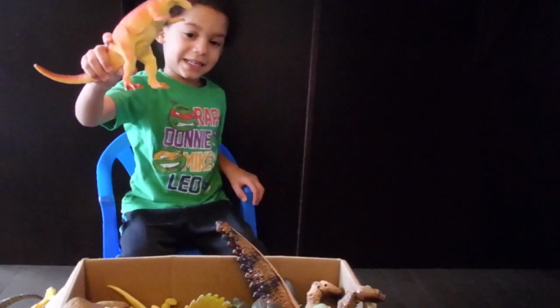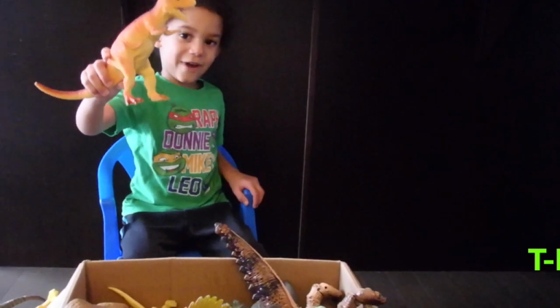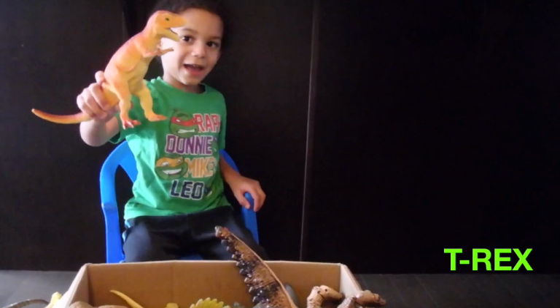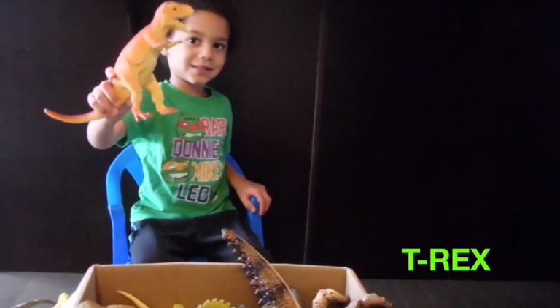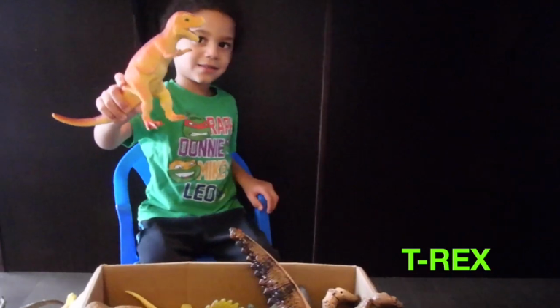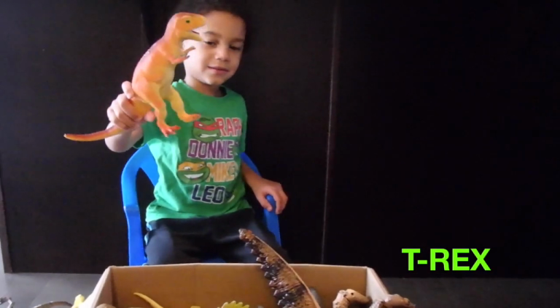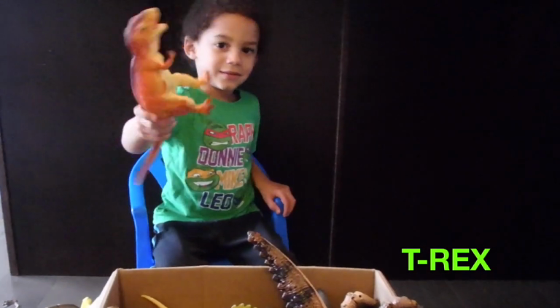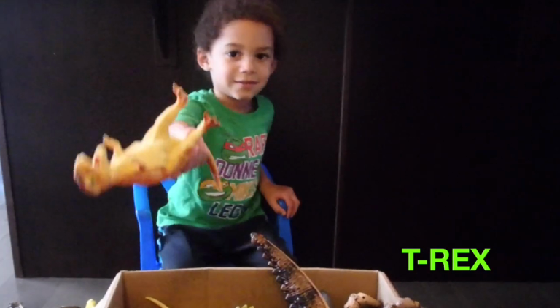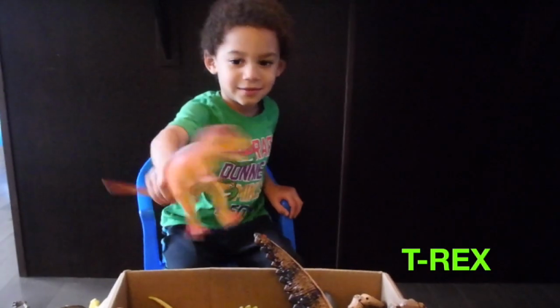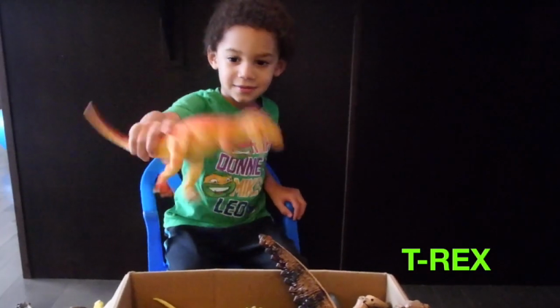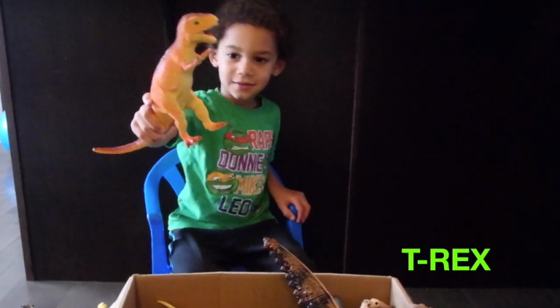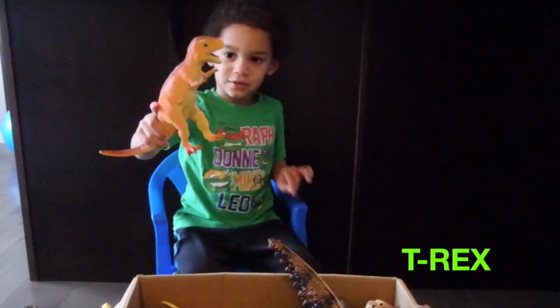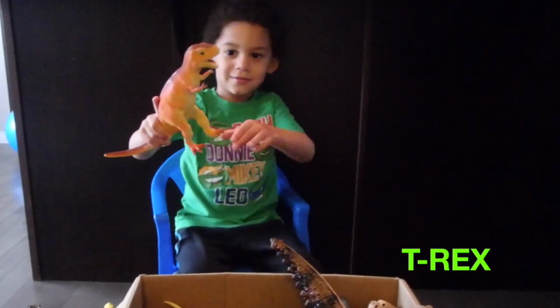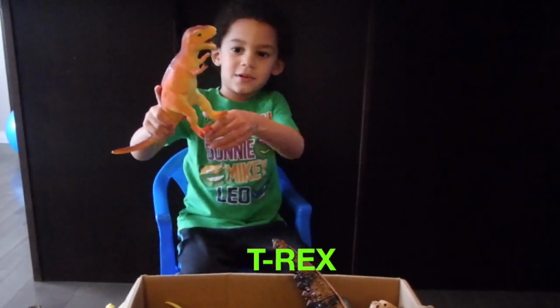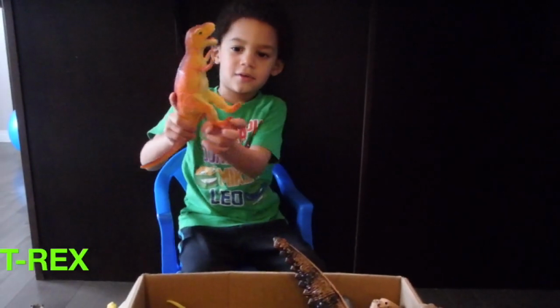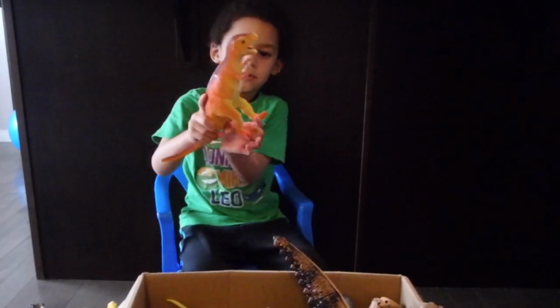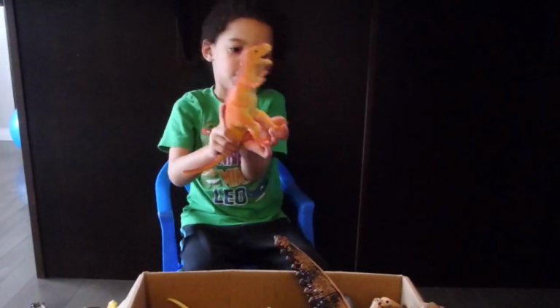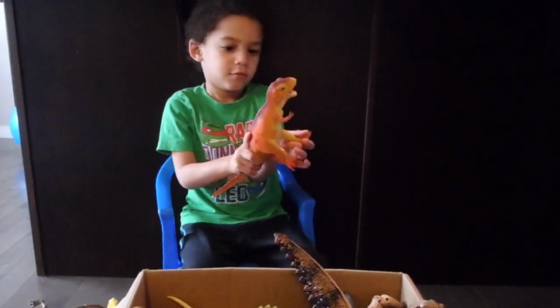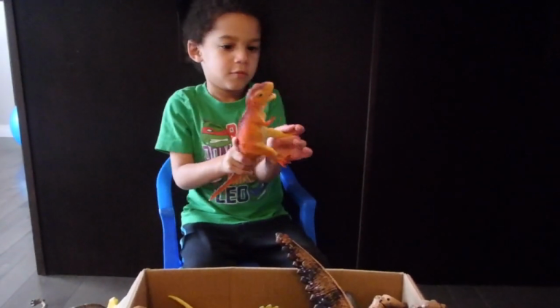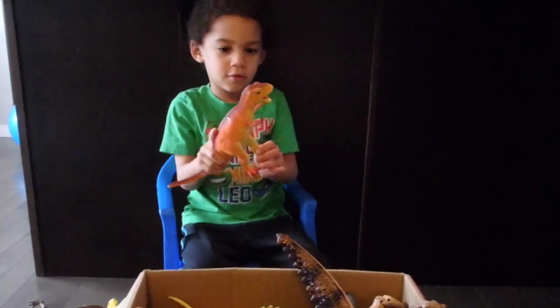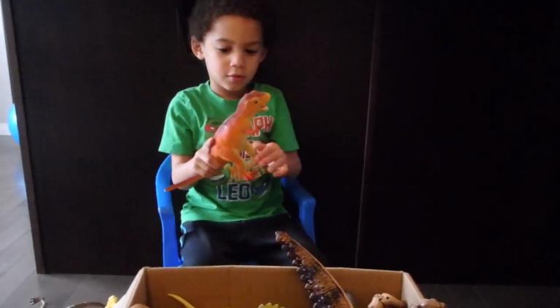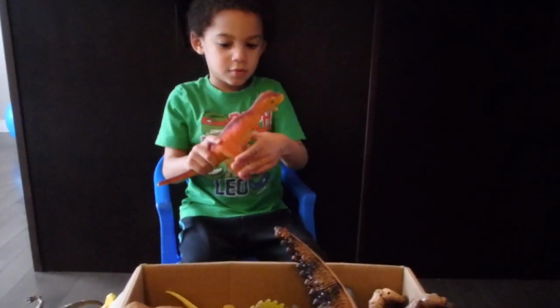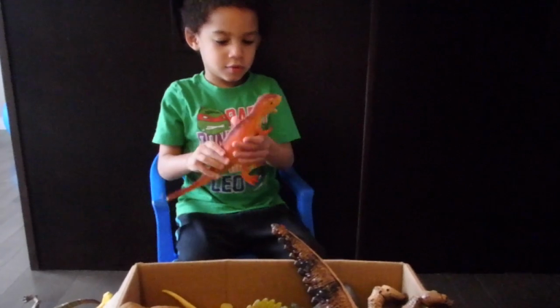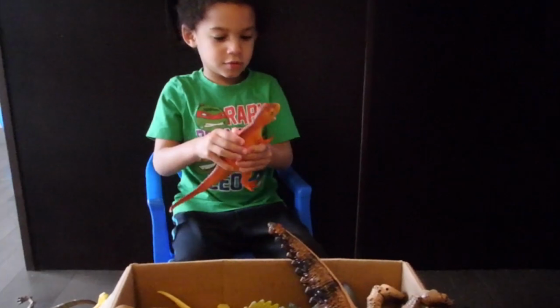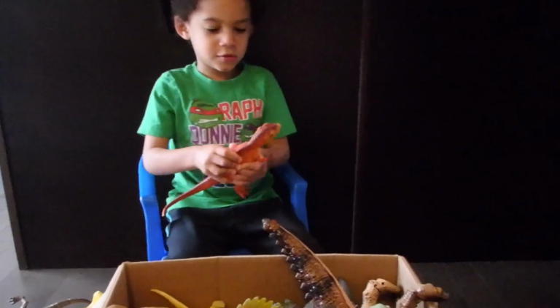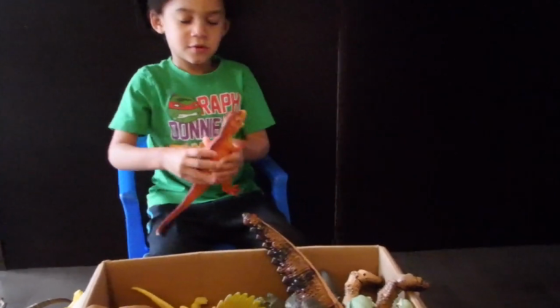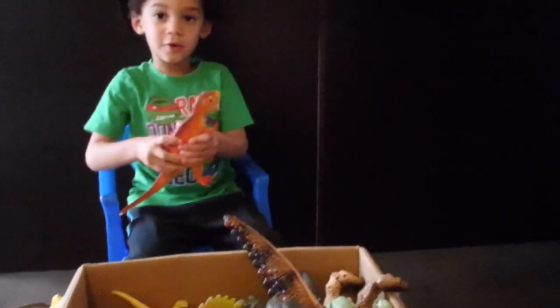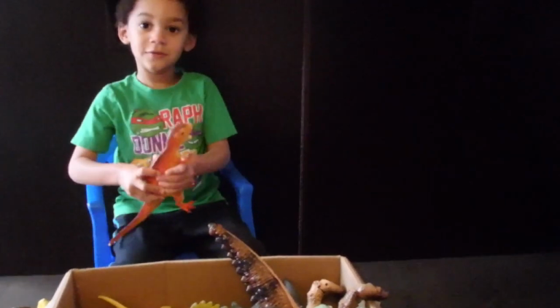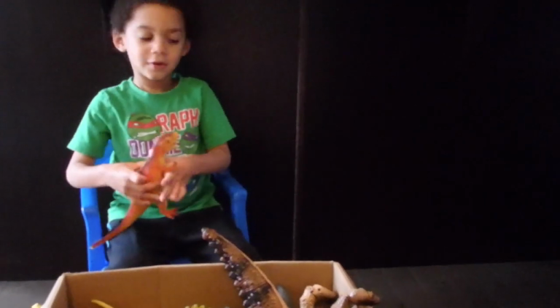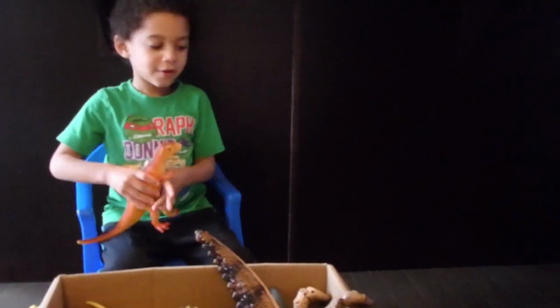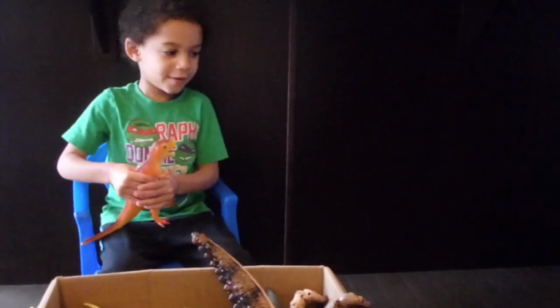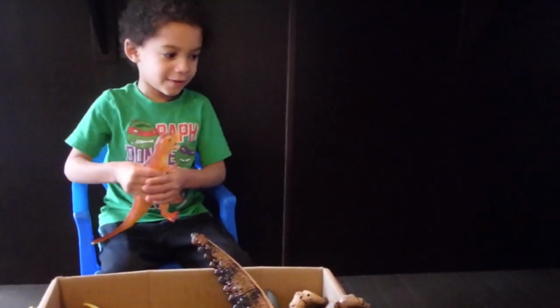Oh, a triceratops! Does he do anything special? No. What if you squeeze him? He squeaks!